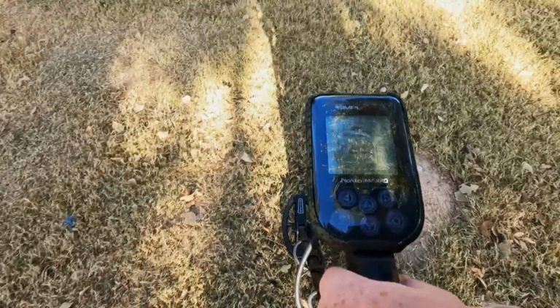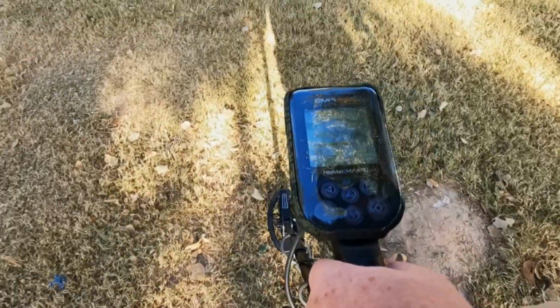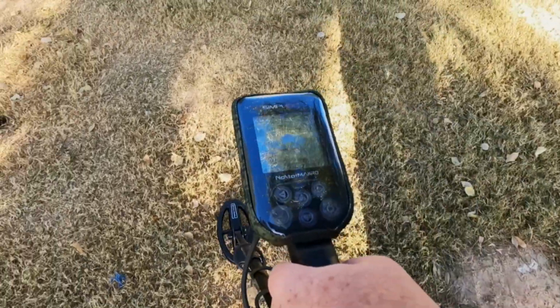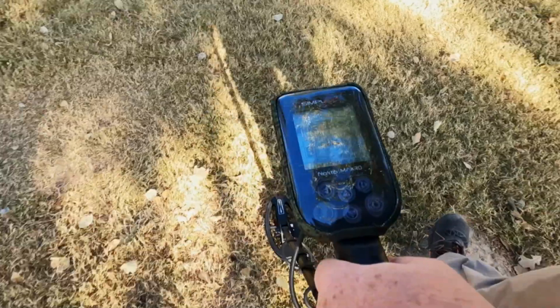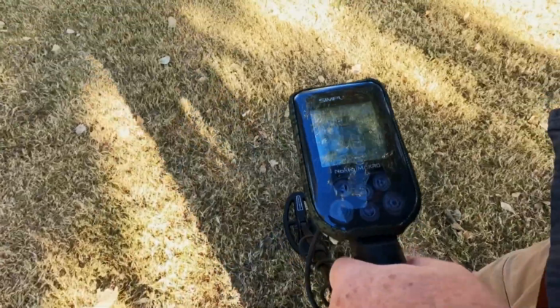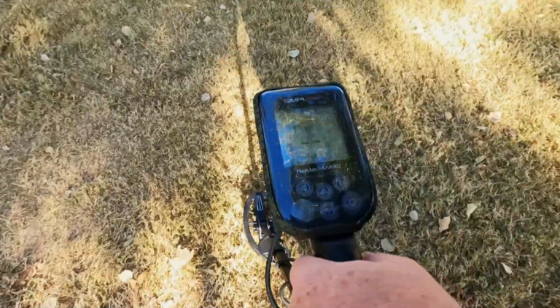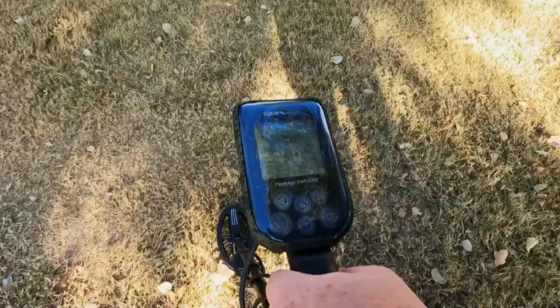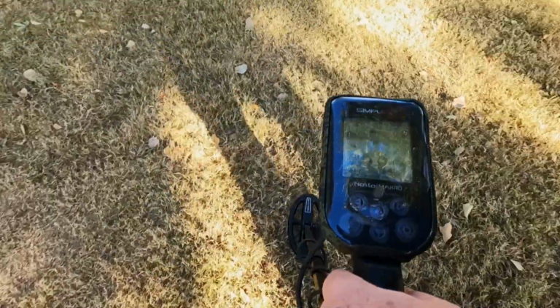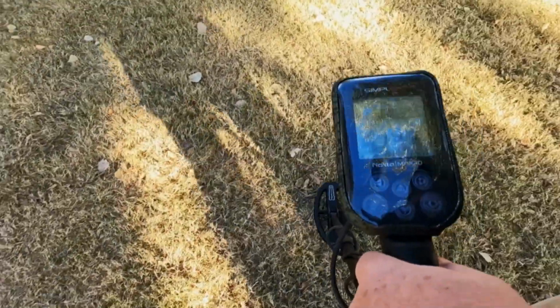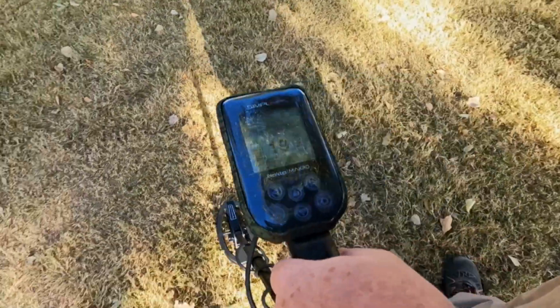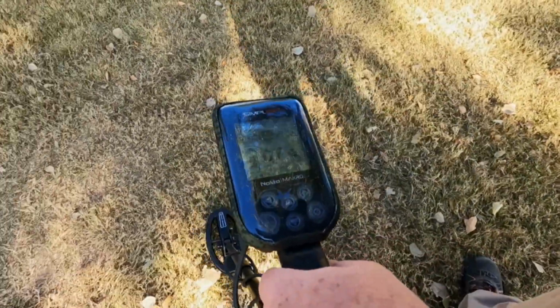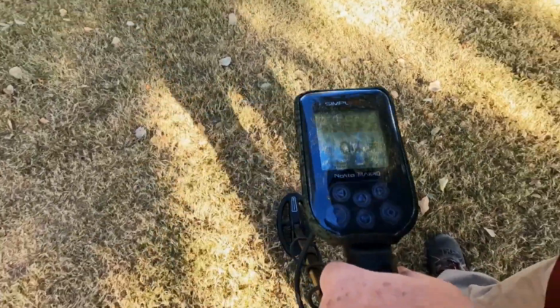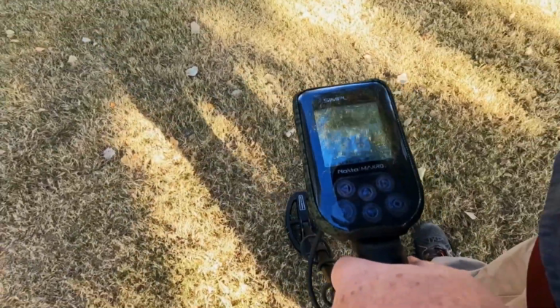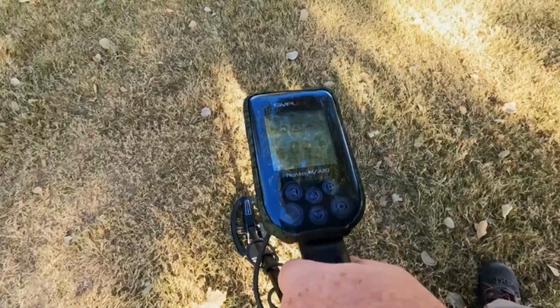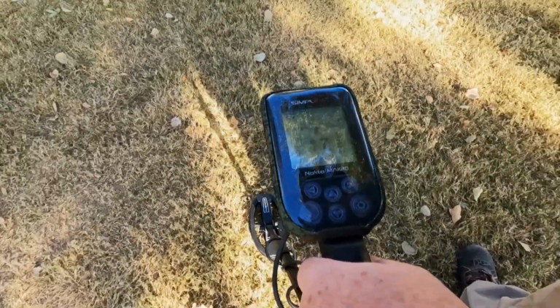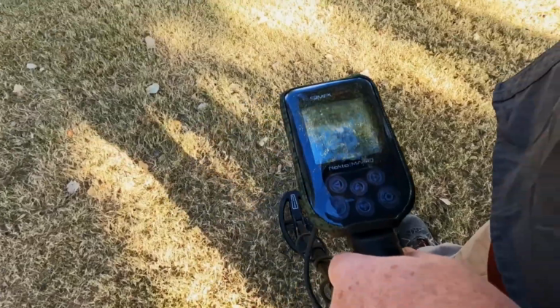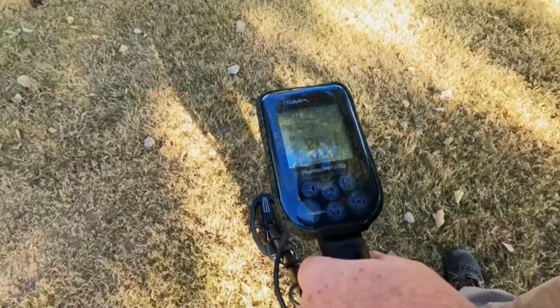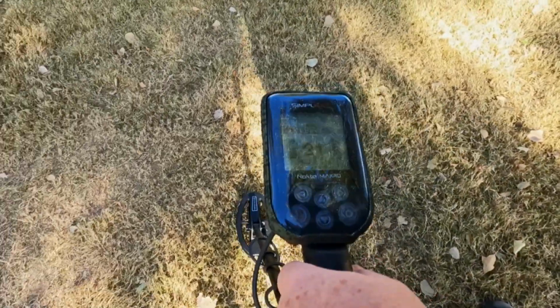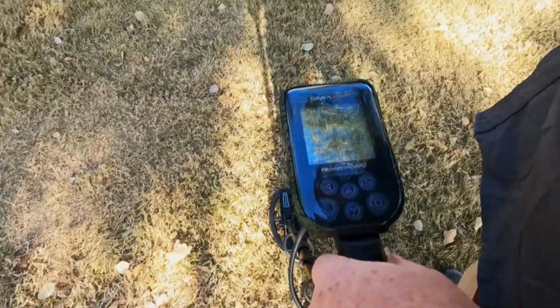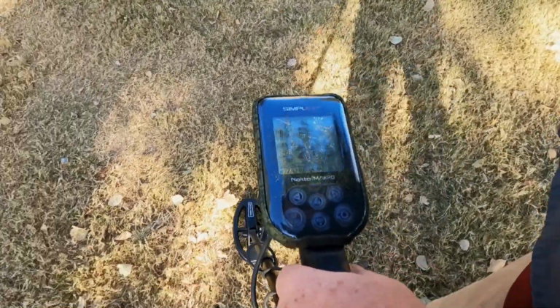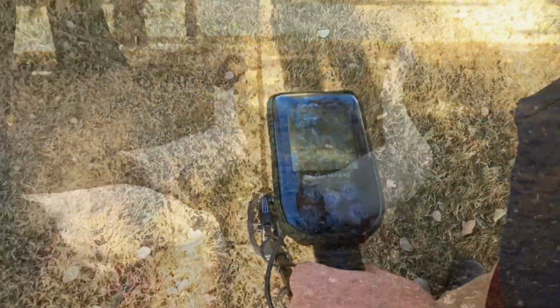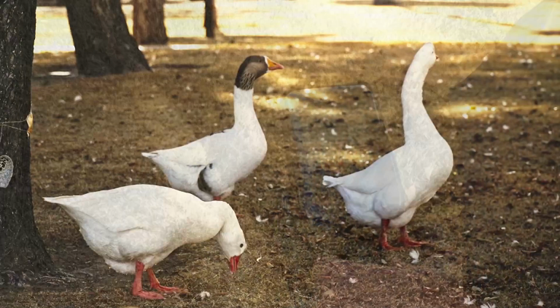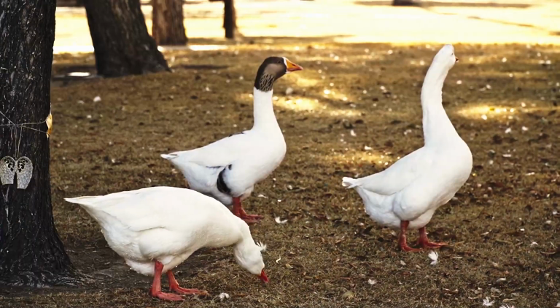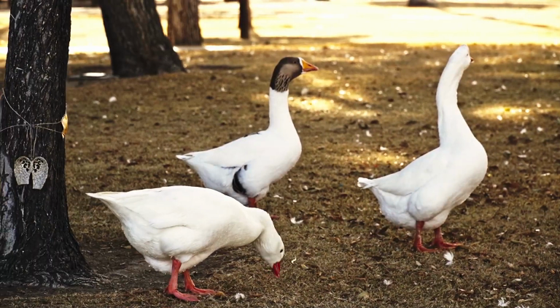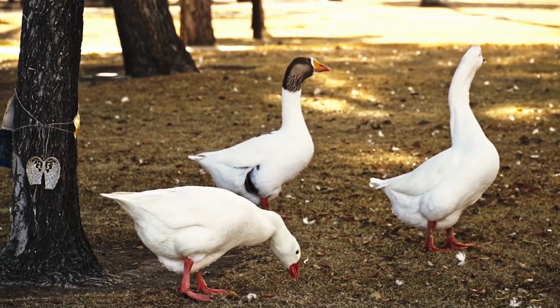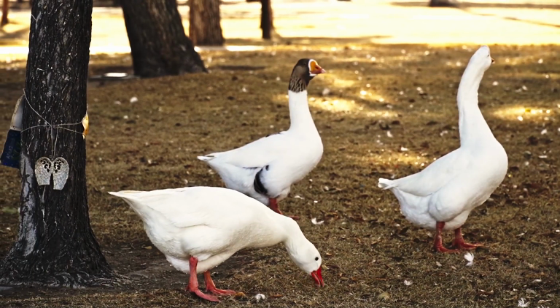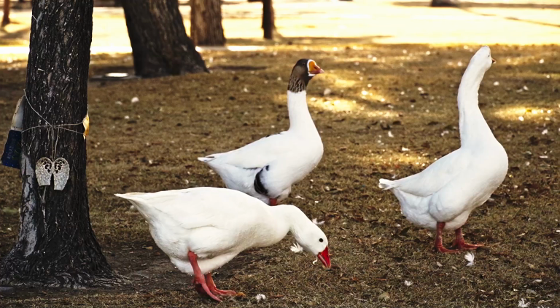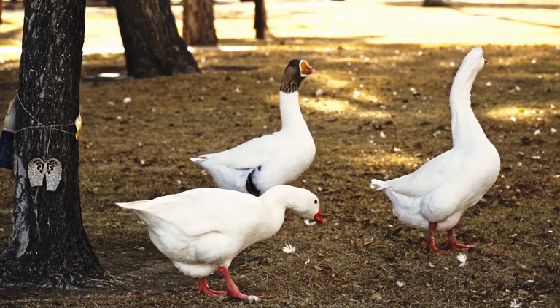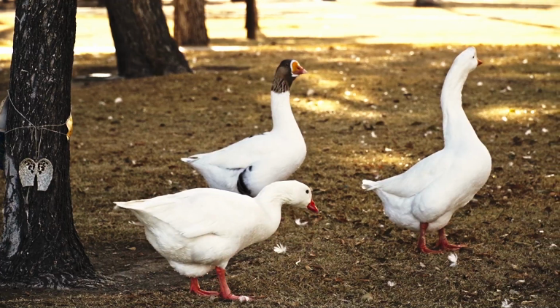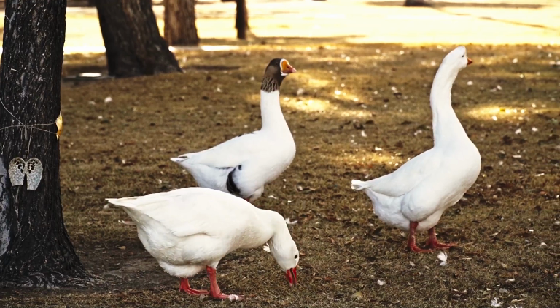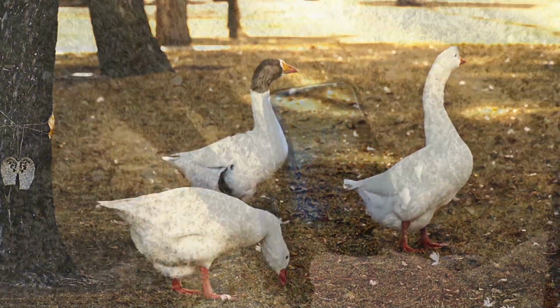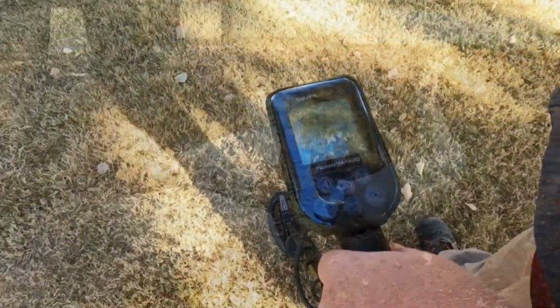The city parks — when you're digging in a city park, it's a little bit more uncomfortable because you're in people's way. People just don't find it normal. Weird guy in the park.